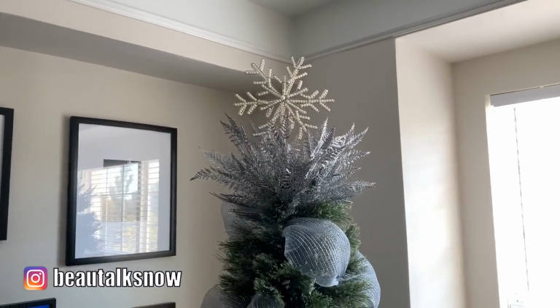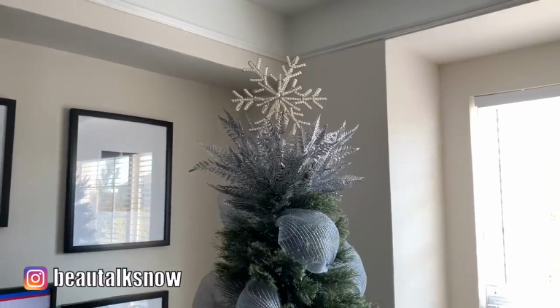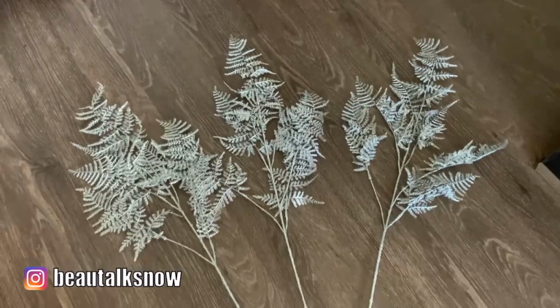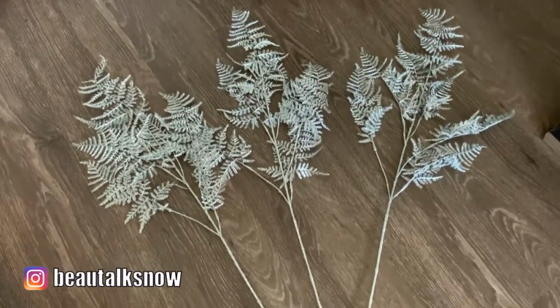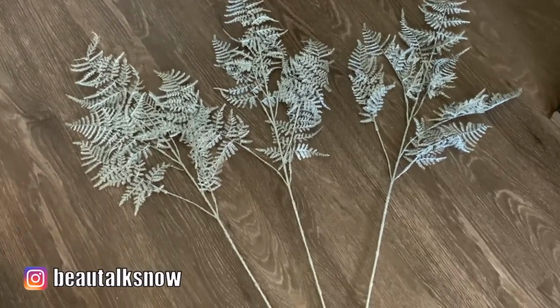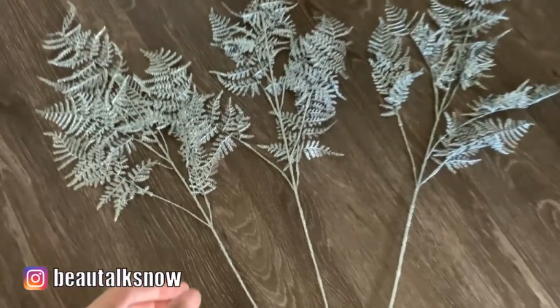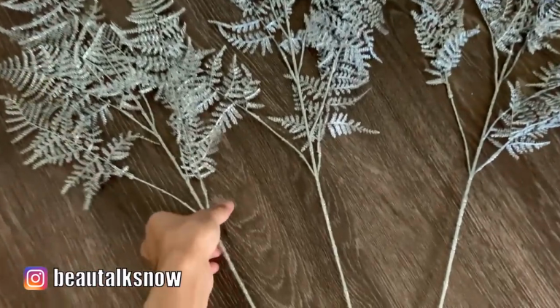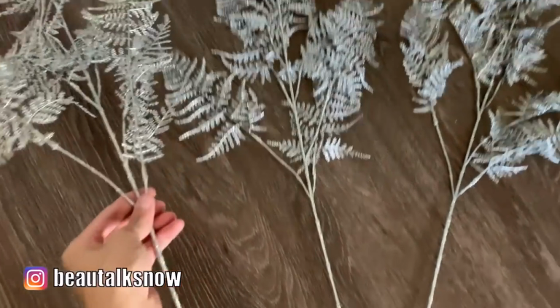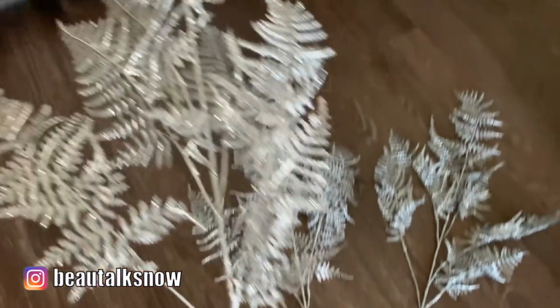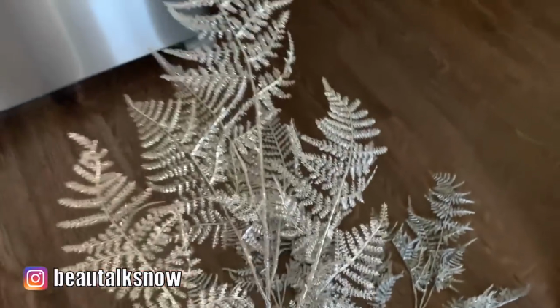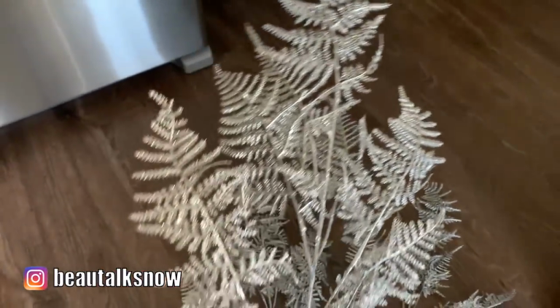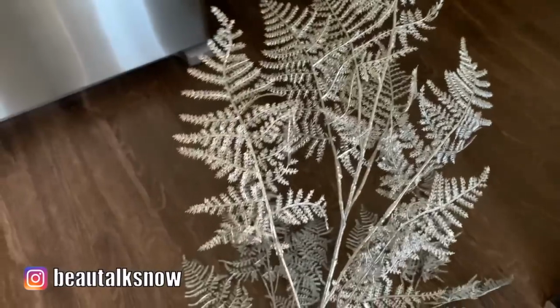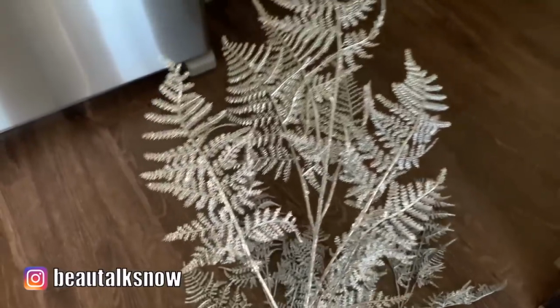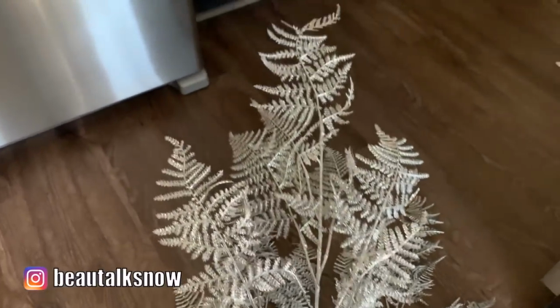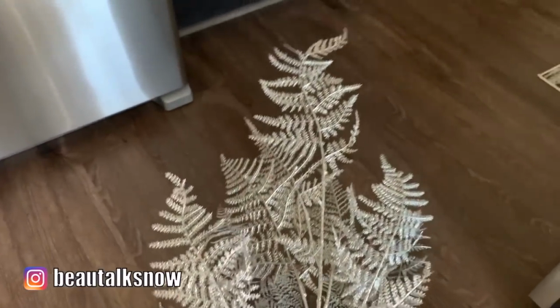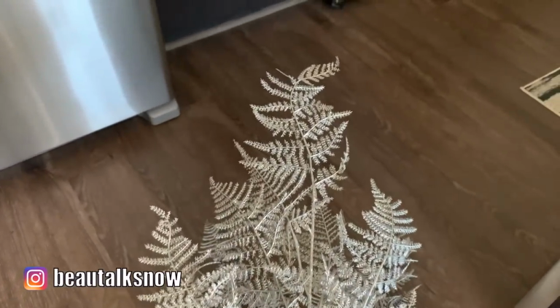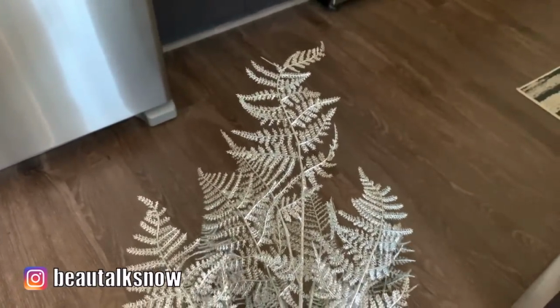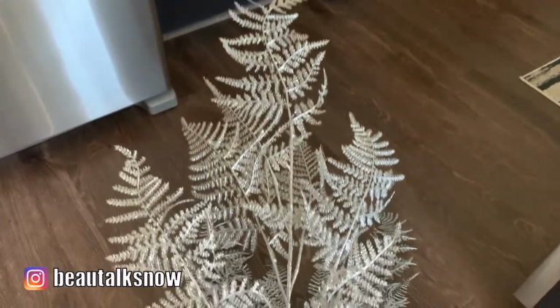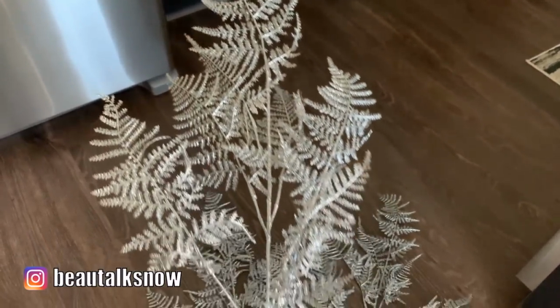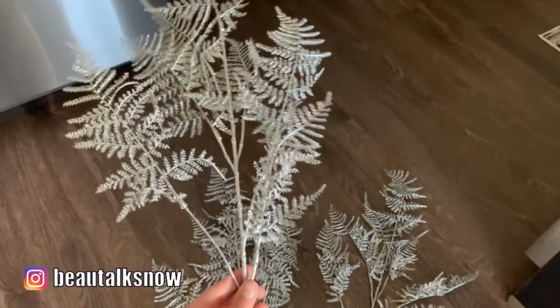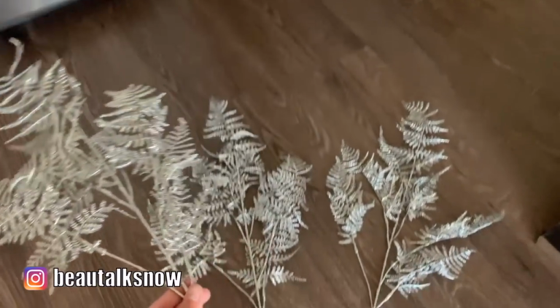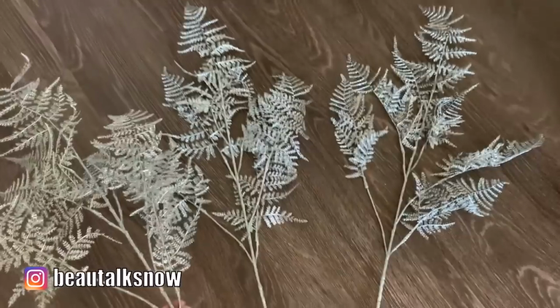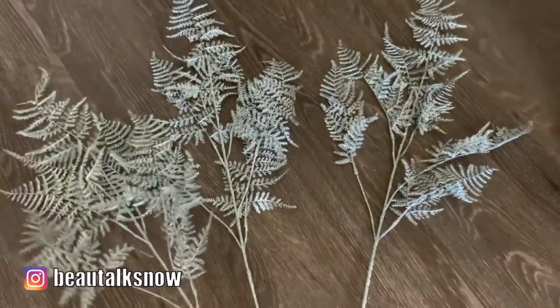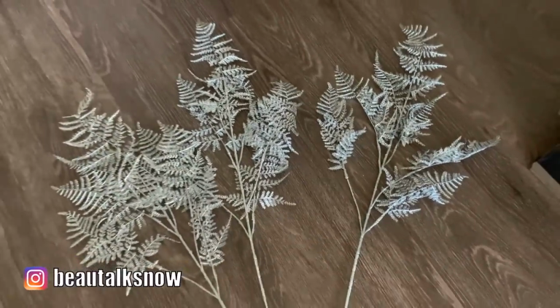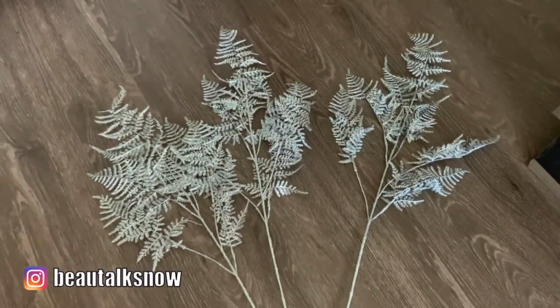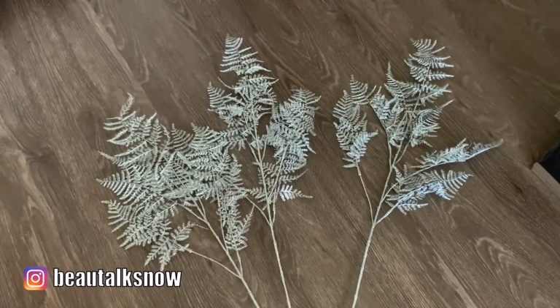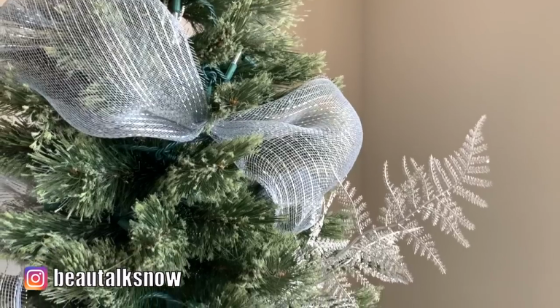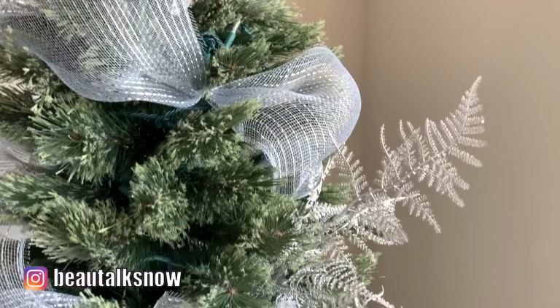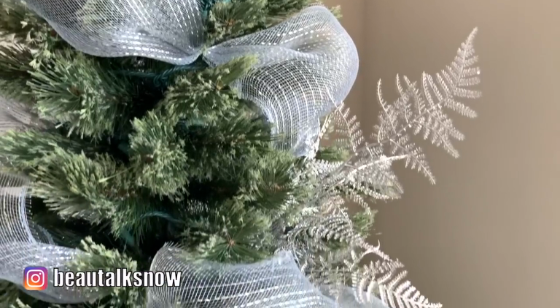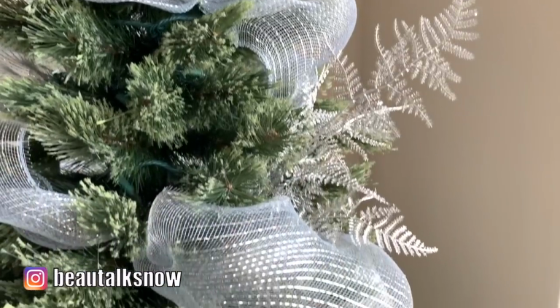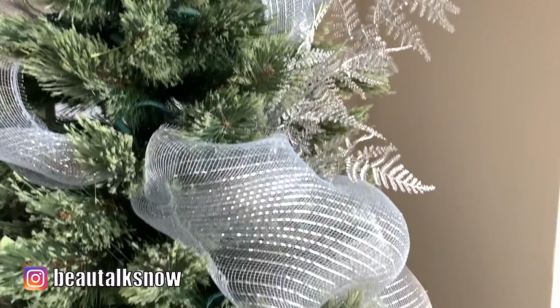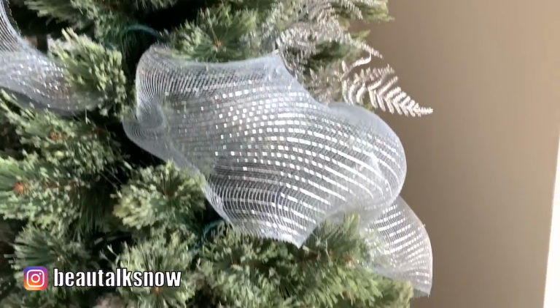I bought these larger silver glitter fern sprays from Hobby Lobby last year for around $5 each and used them to add a layer of texture and shine along the sides of my tree. They jolt upward and out and provide fullness and dimension.